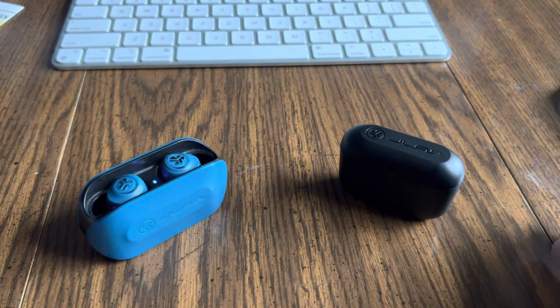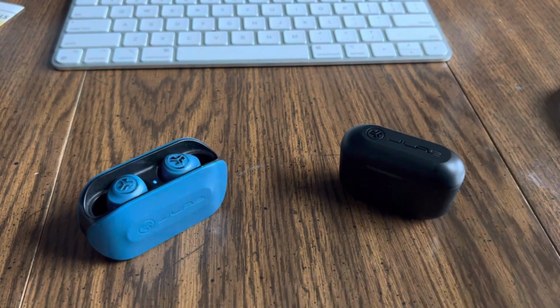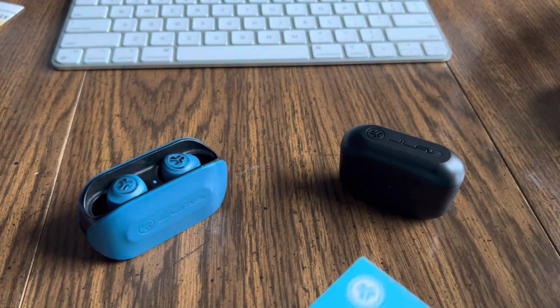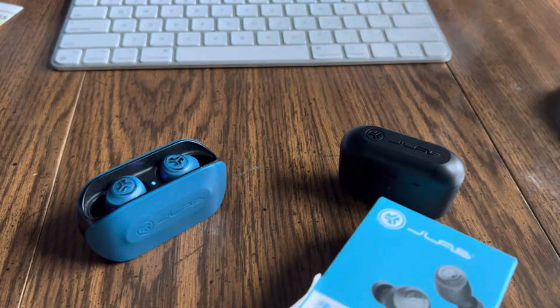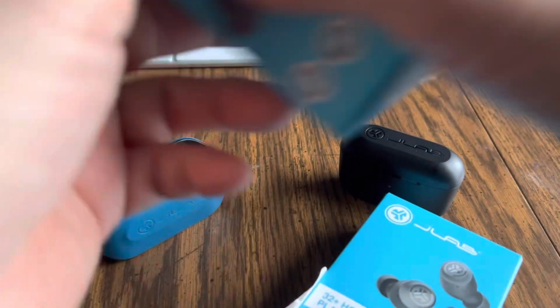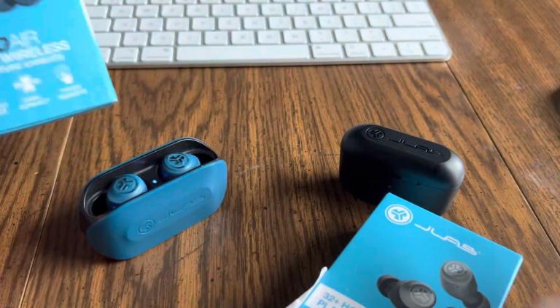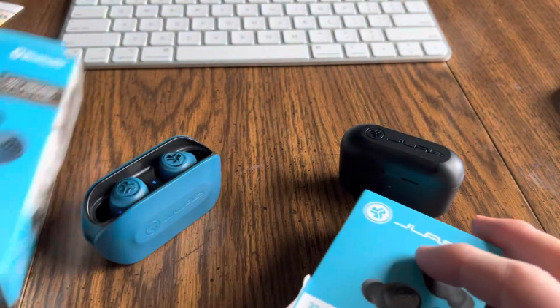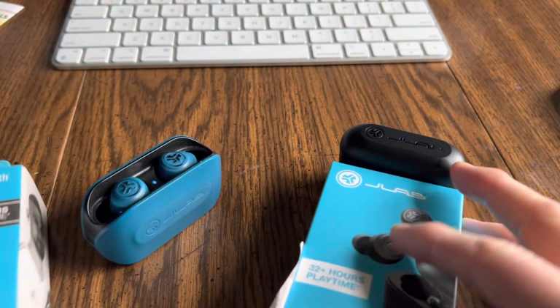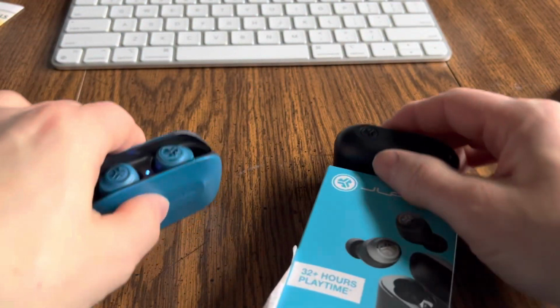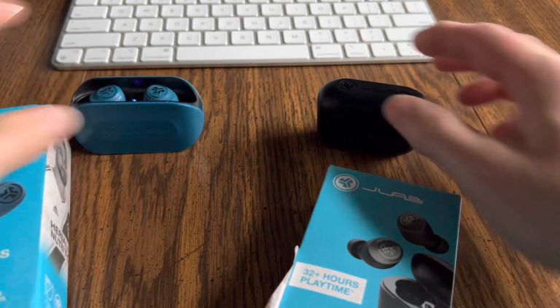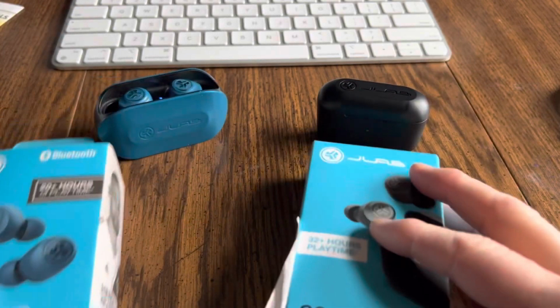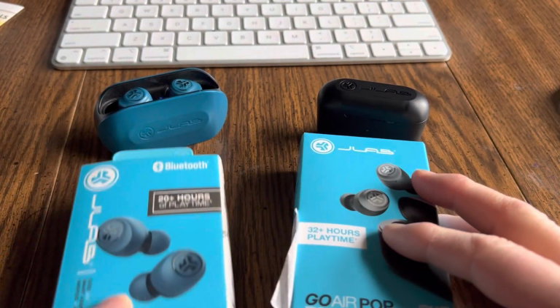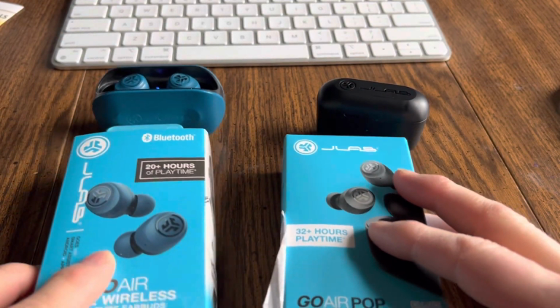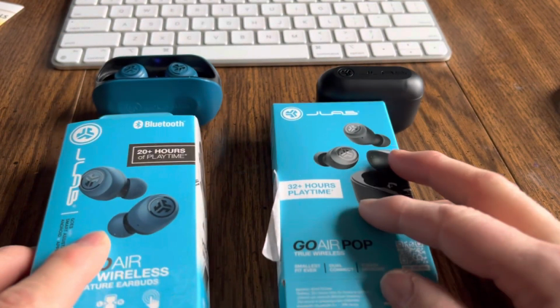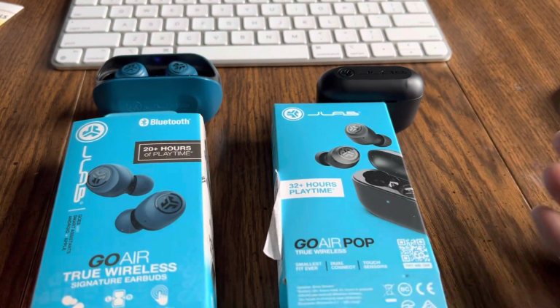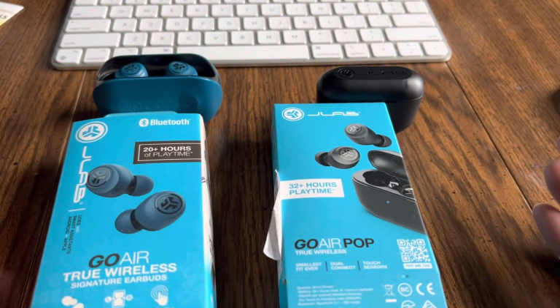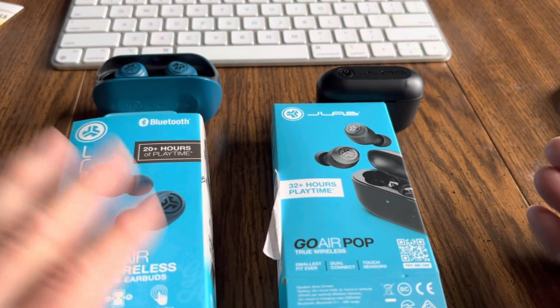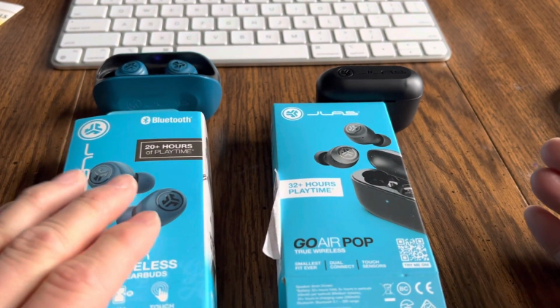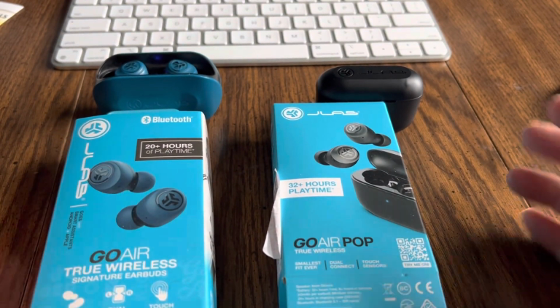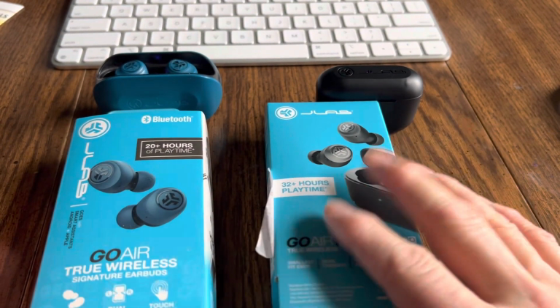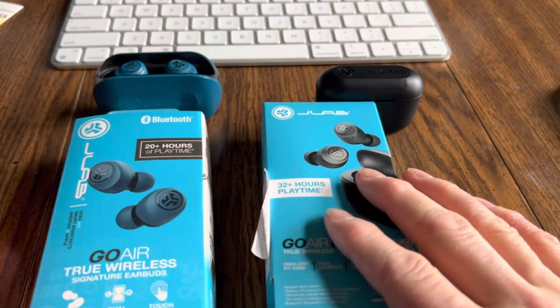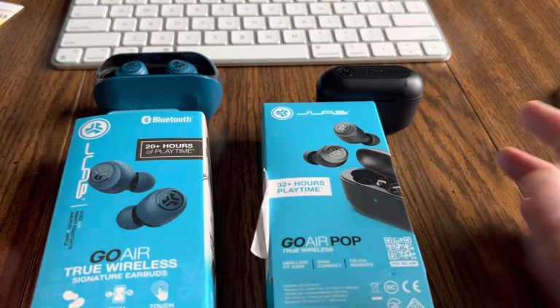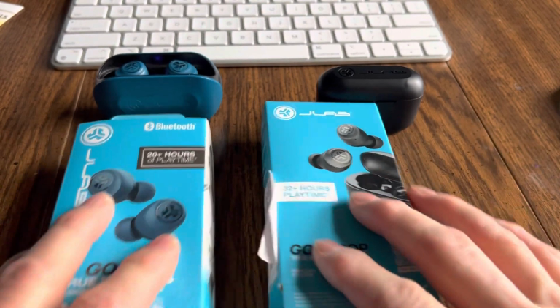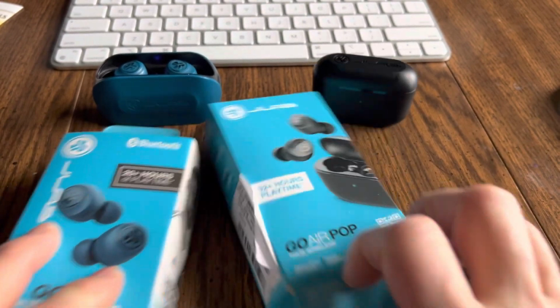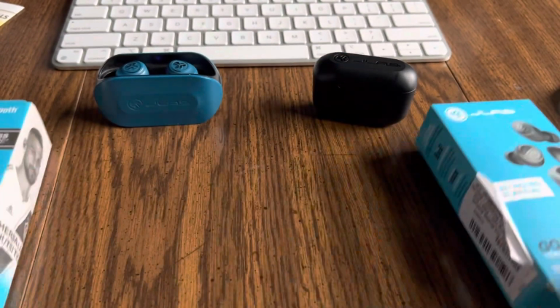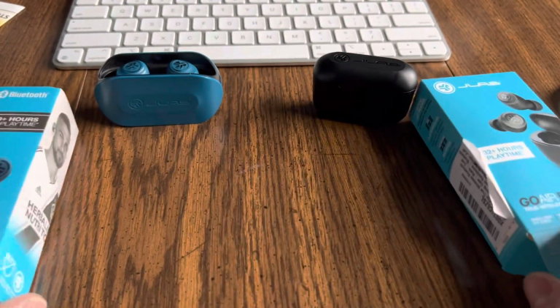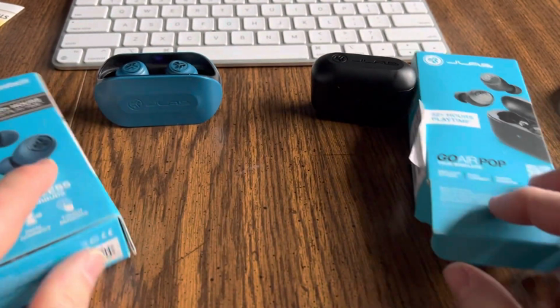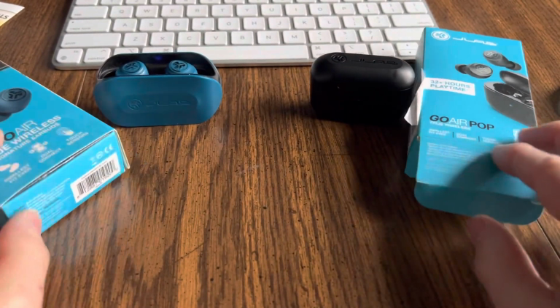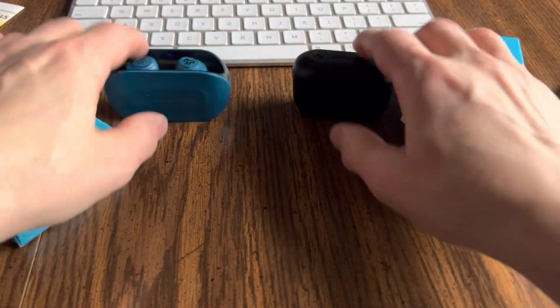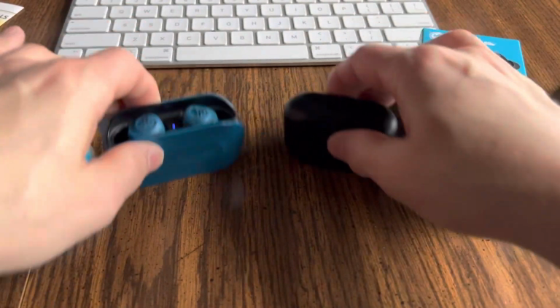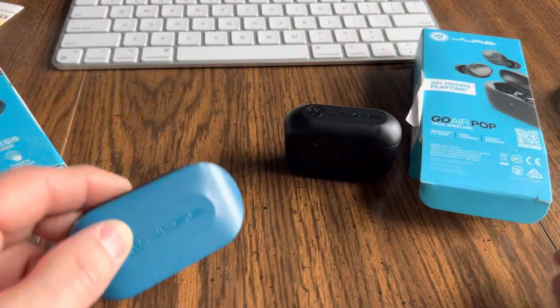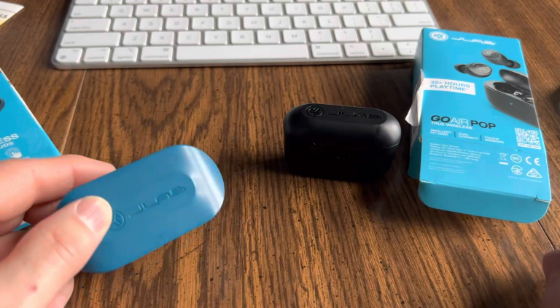Here's what they look like in the boxes. The boxes look very, very similar — it's easy to get these confused. This I bought two years ago, this one I bought three weeks ago. I've tried these extensively.